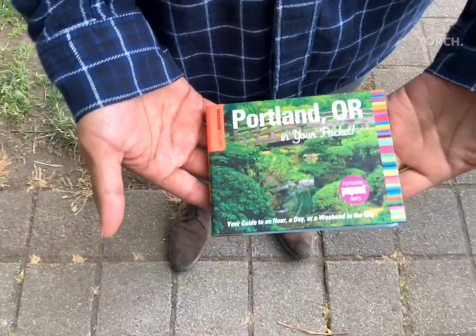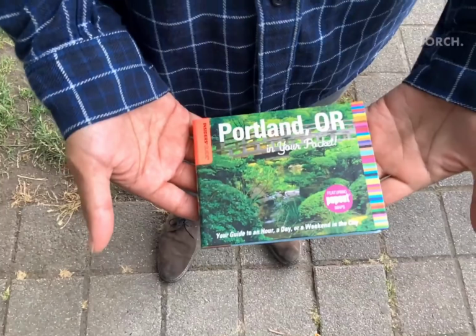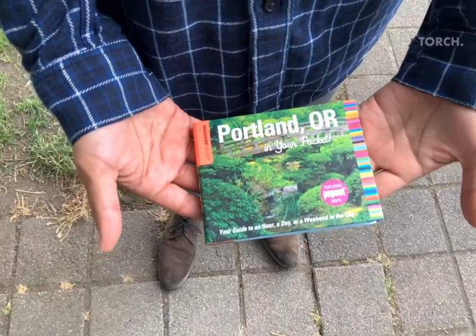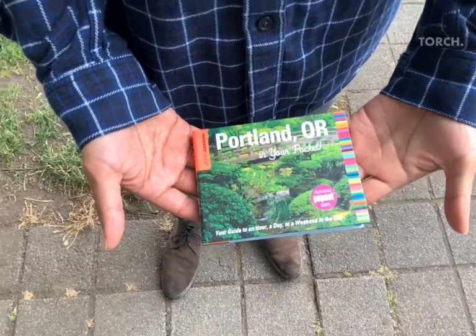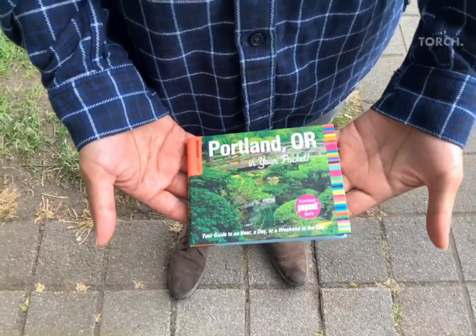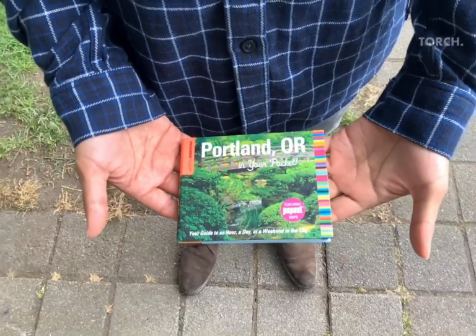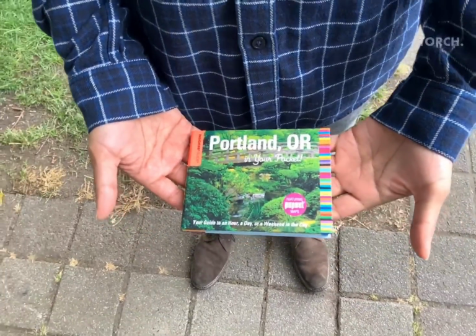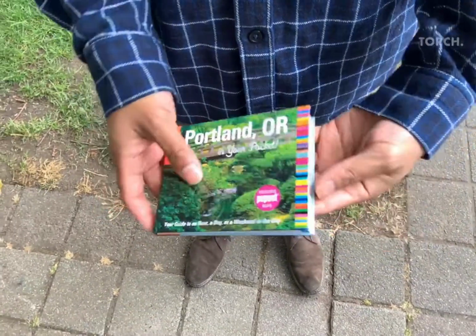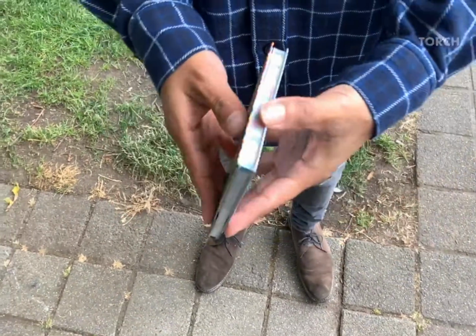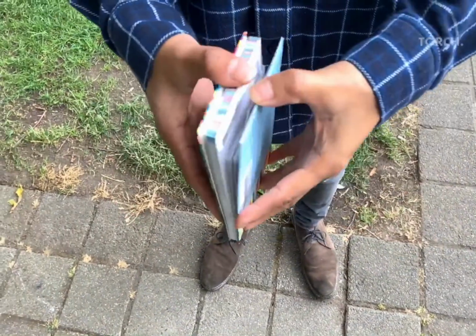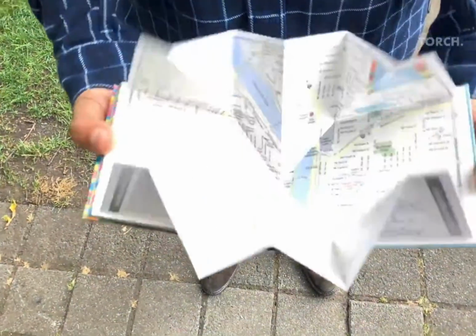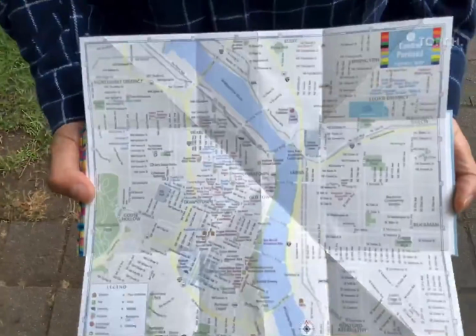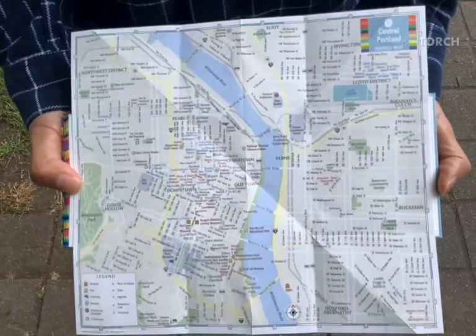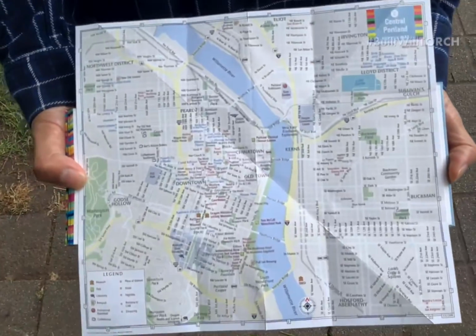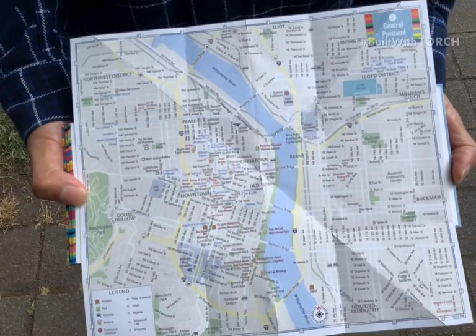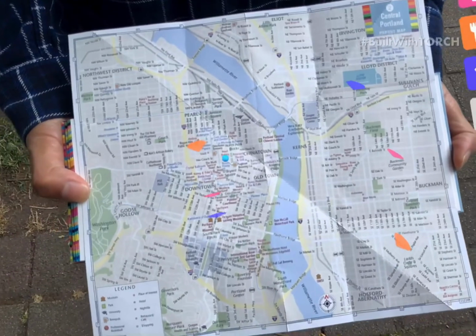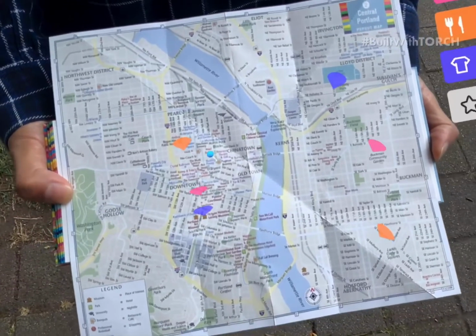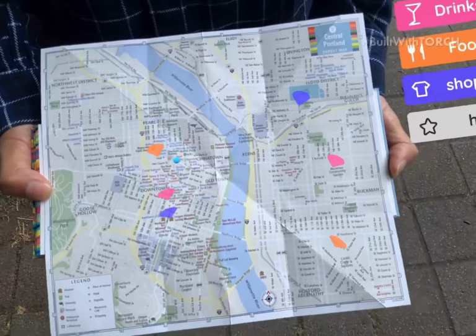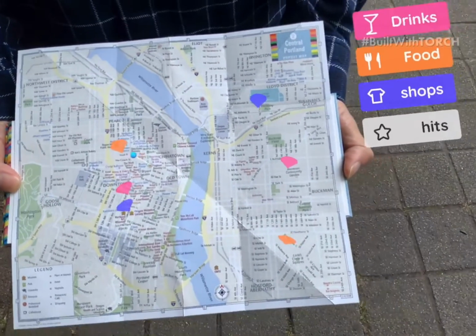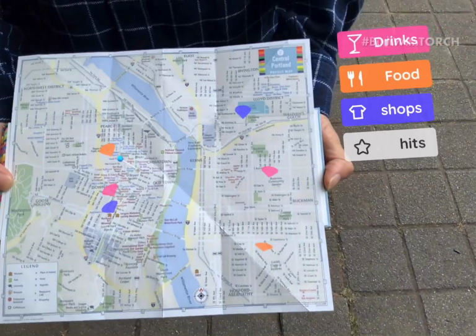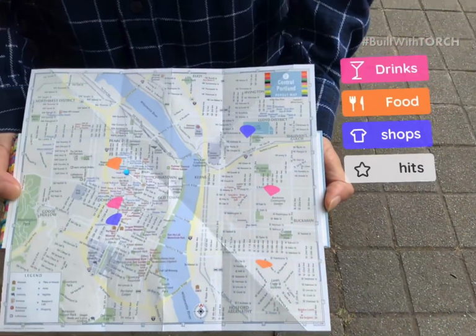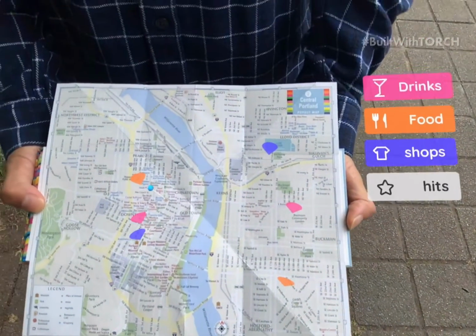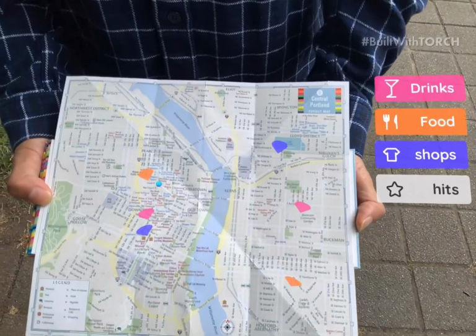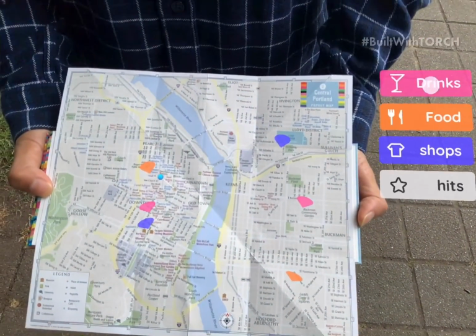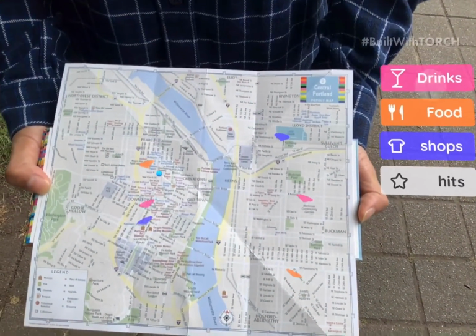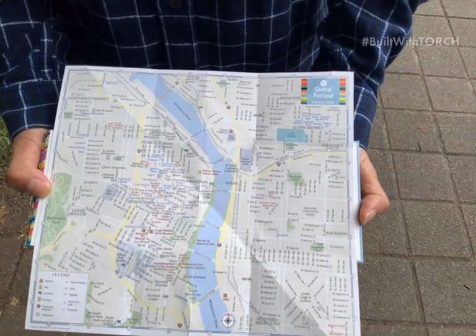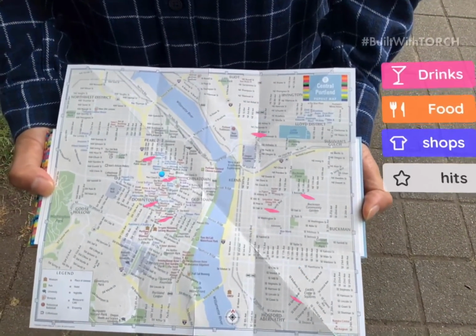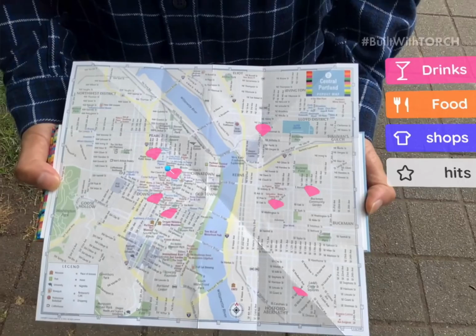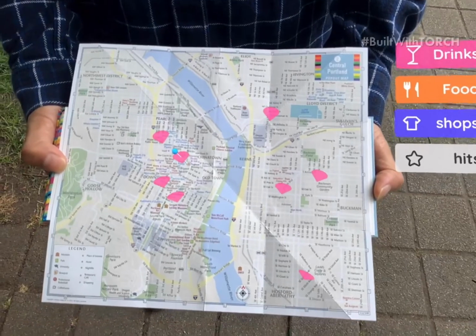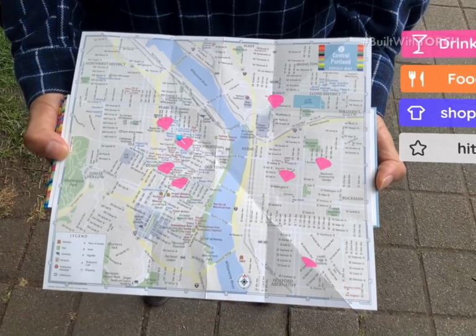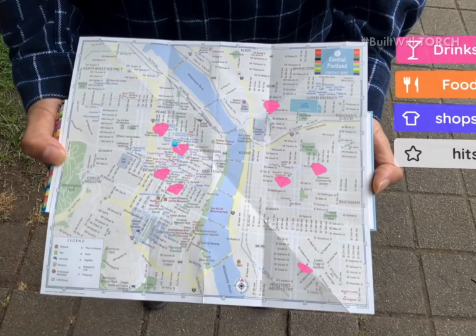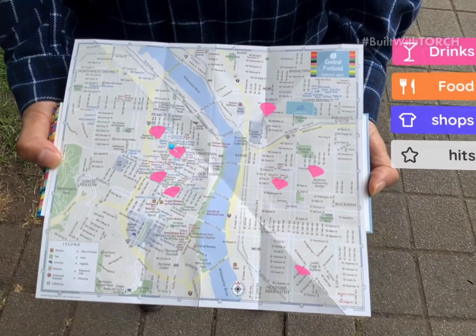If we open it up to the map in the back, an experience will be initiated and markers will pop up on the map. We can use the interactive key on the right to see specific categories such as drinks or food.